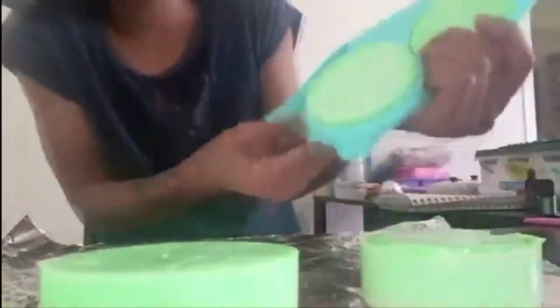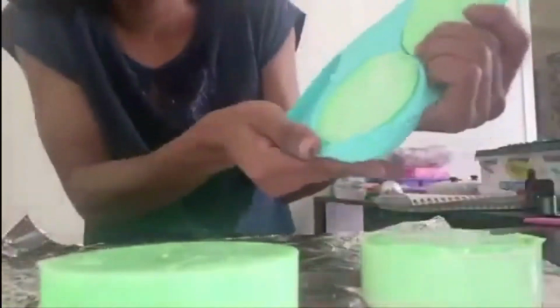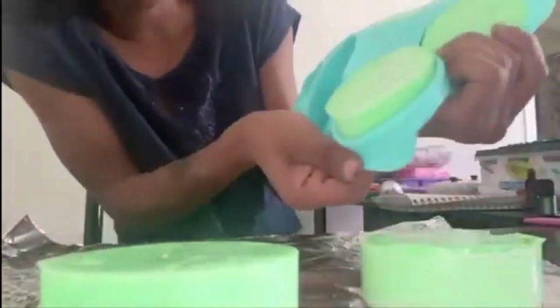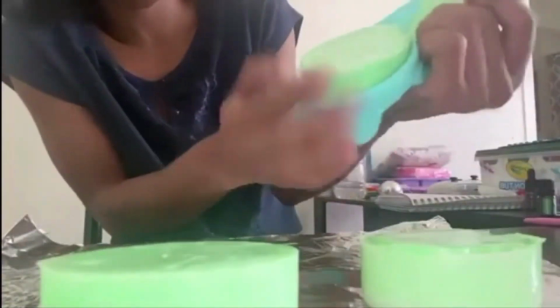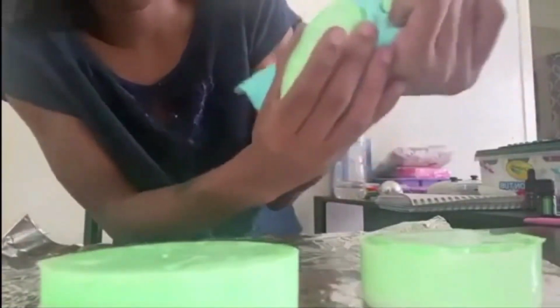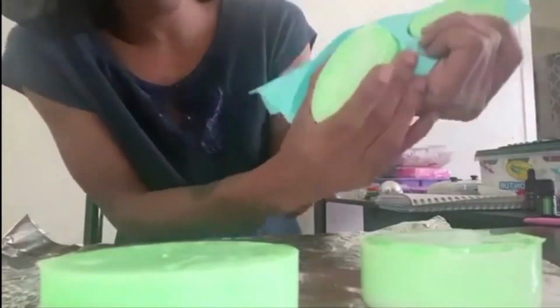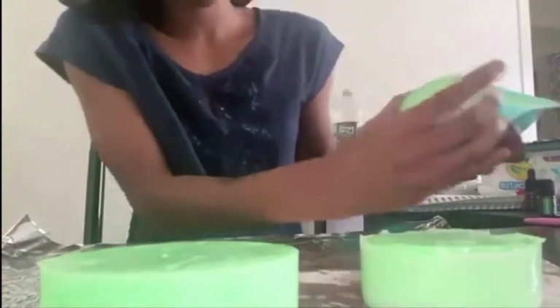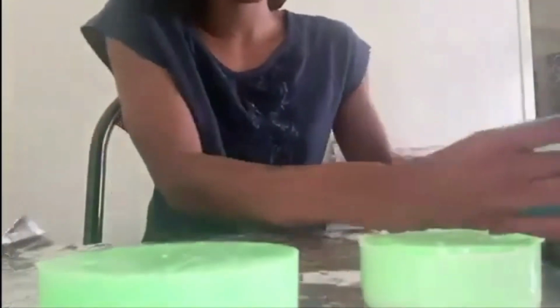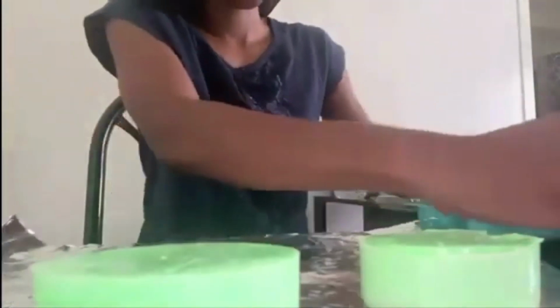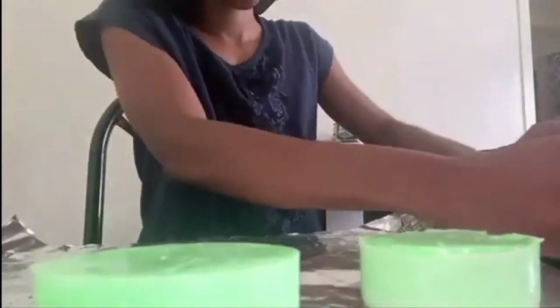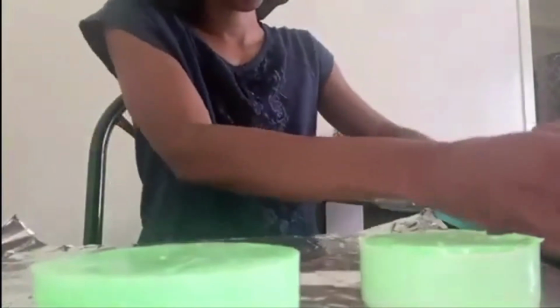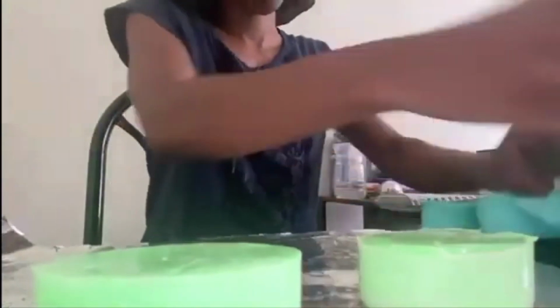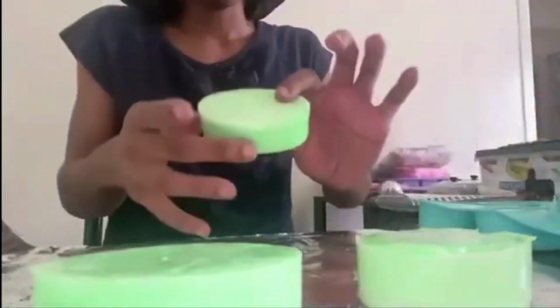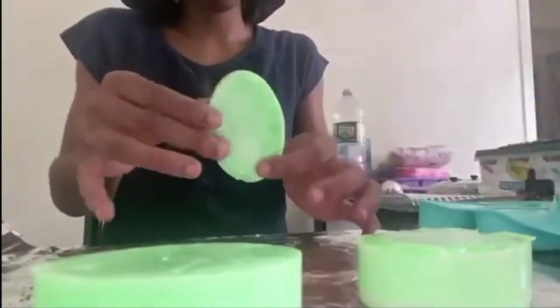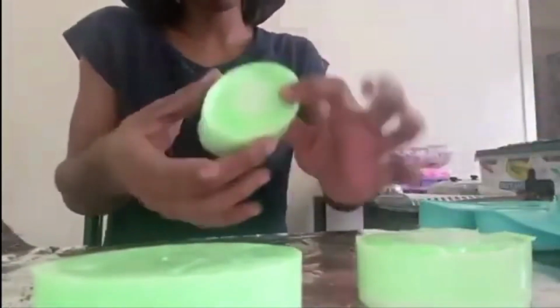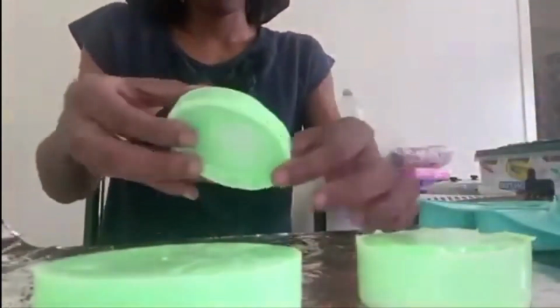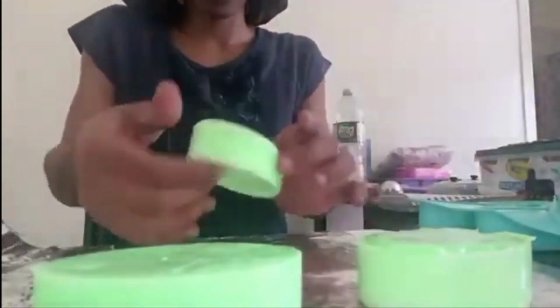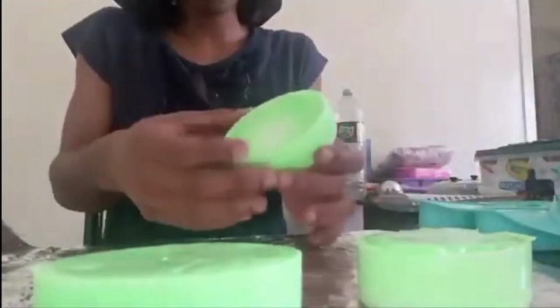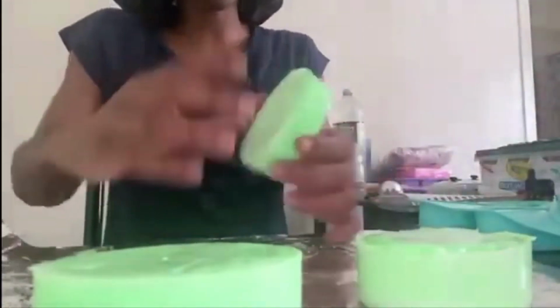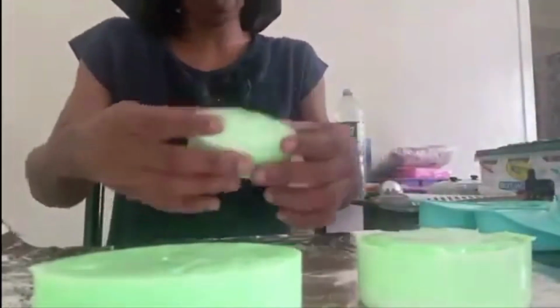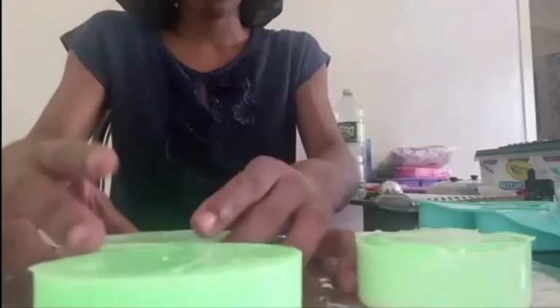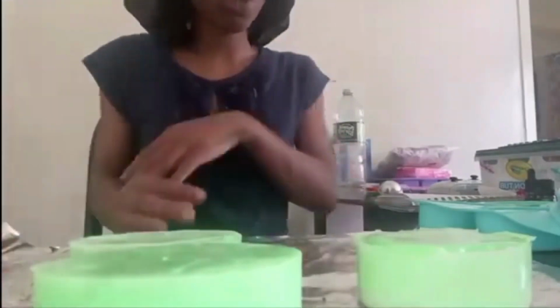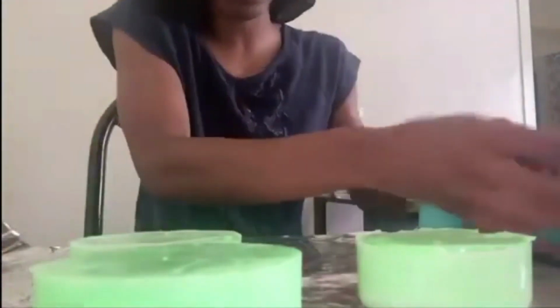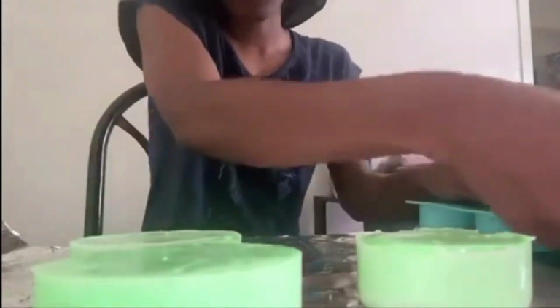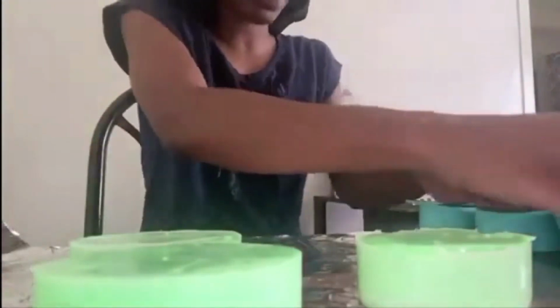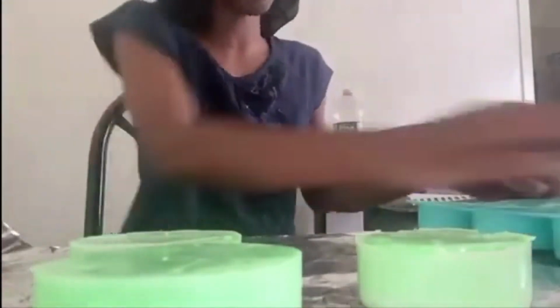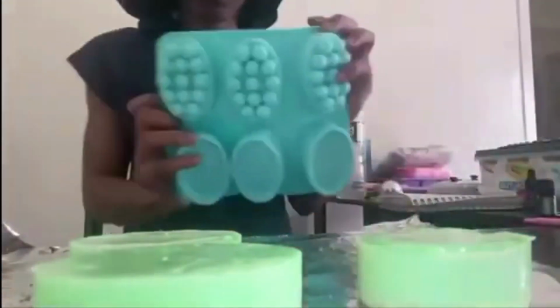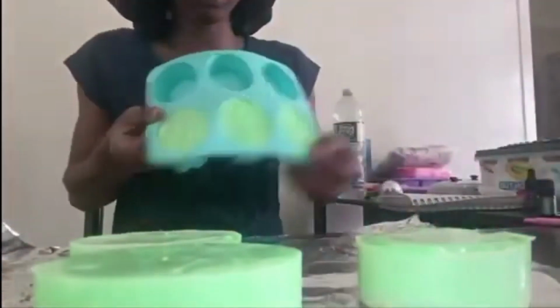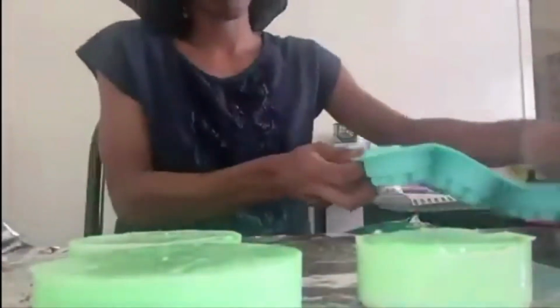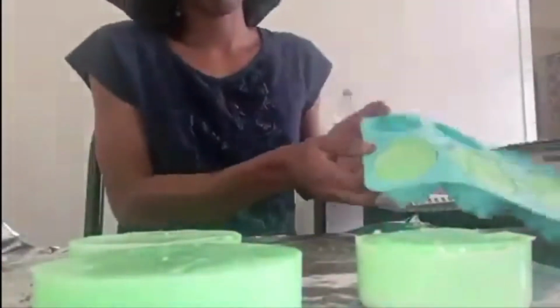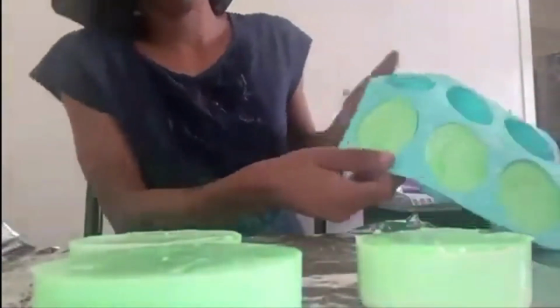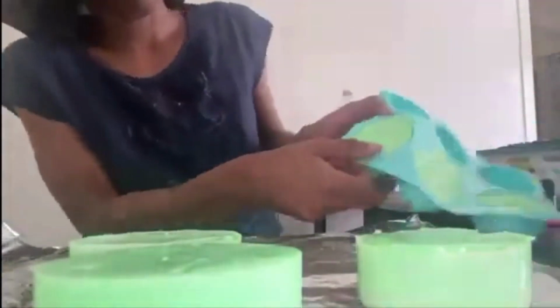When I make my soaps, I make them with the intent of helping people not only physically — clearly, to get clean — but to also help them mentally. It's kind of like aromatherapy as well. It goes hand in hand.